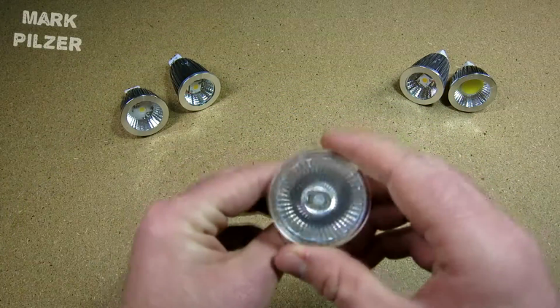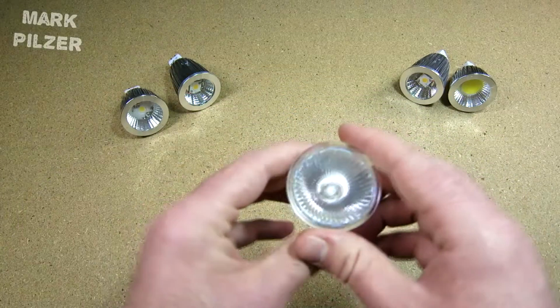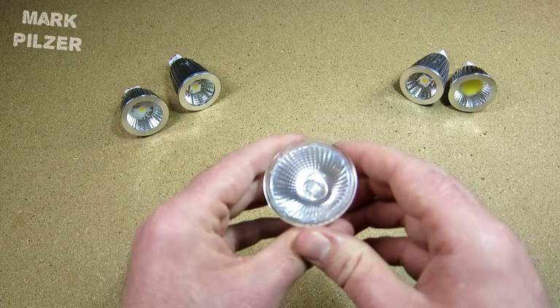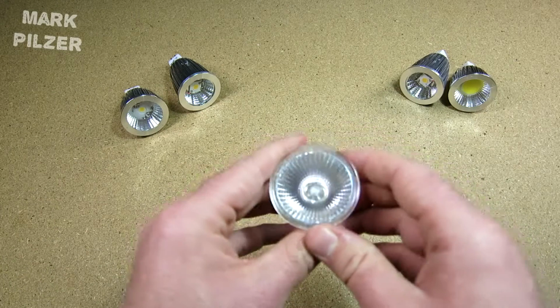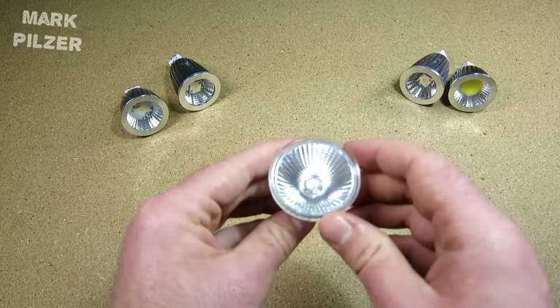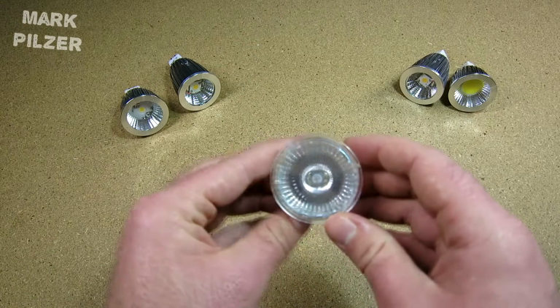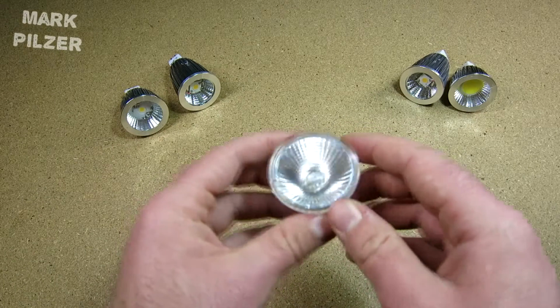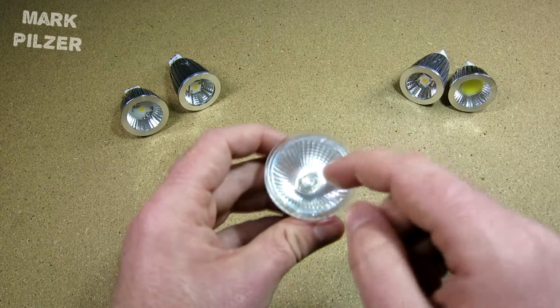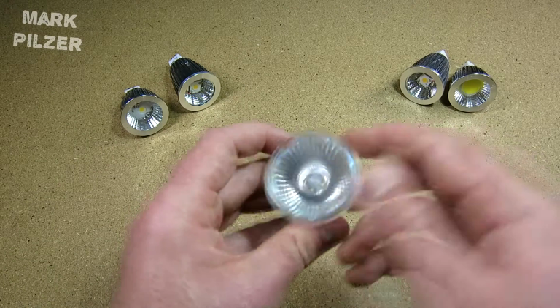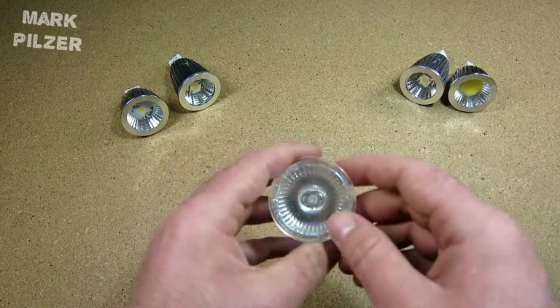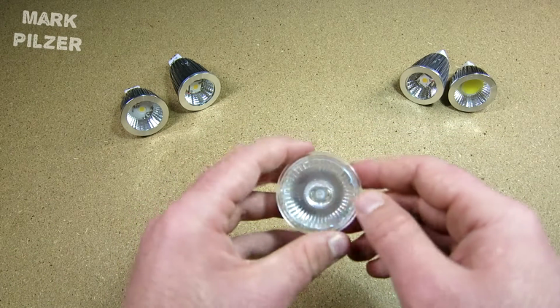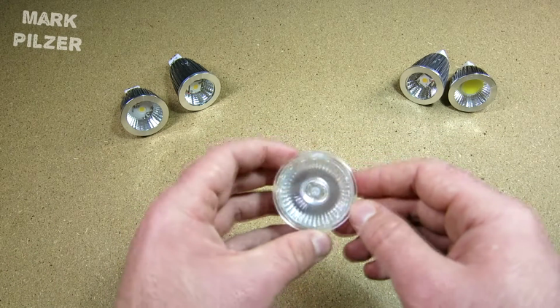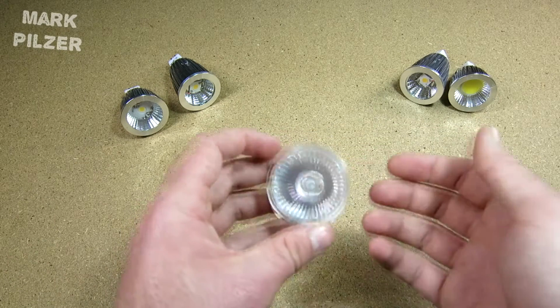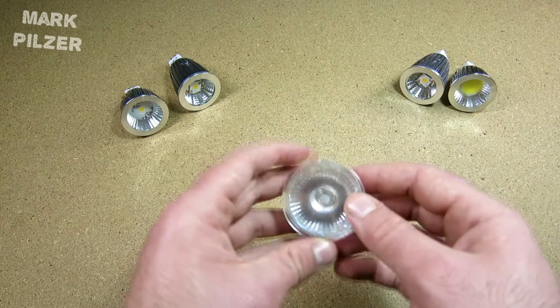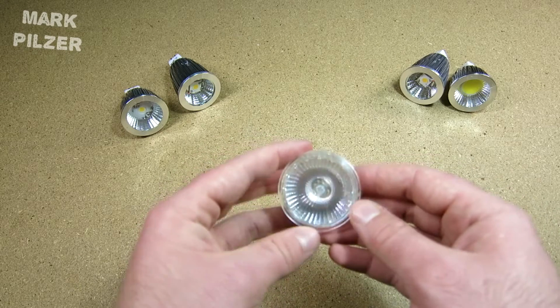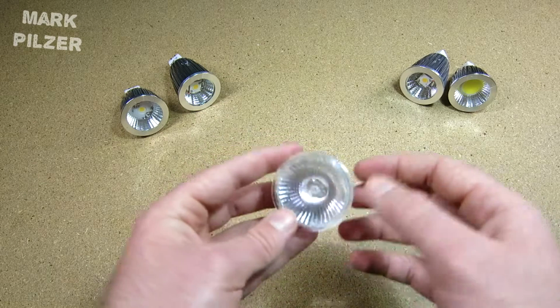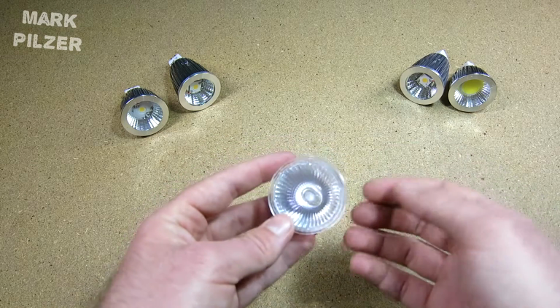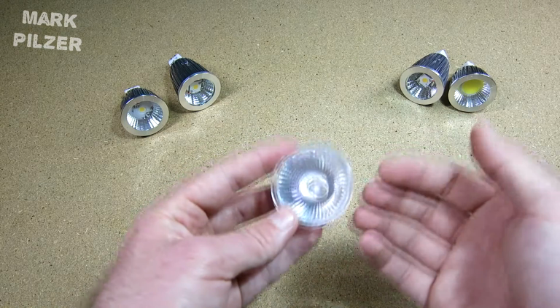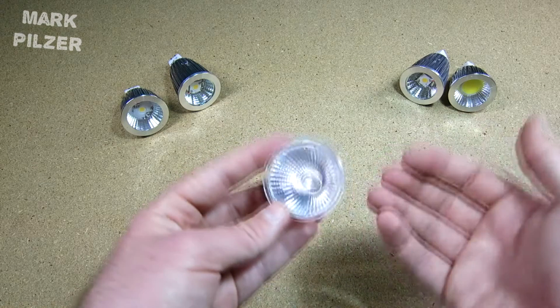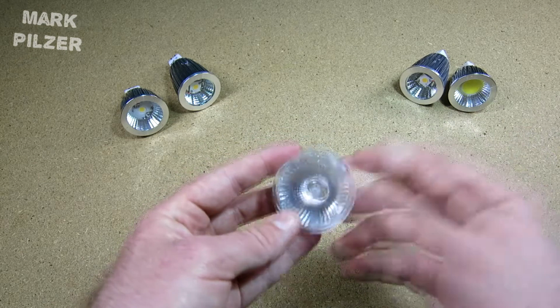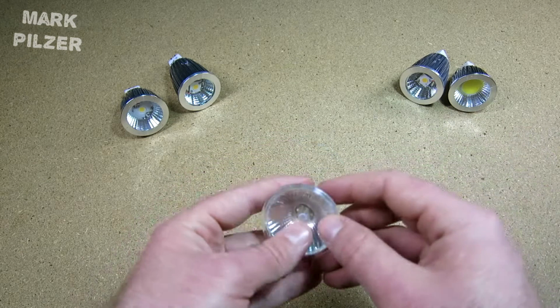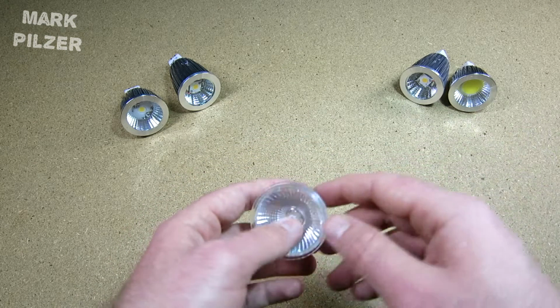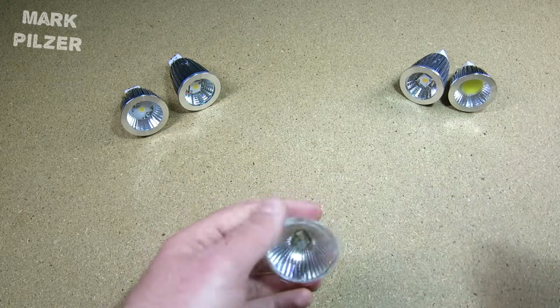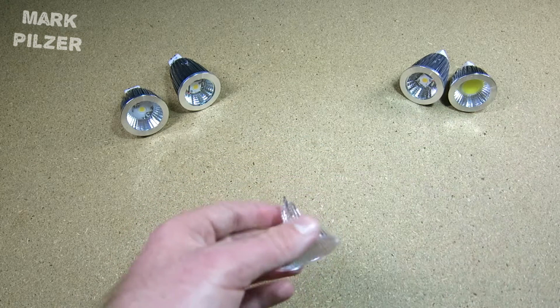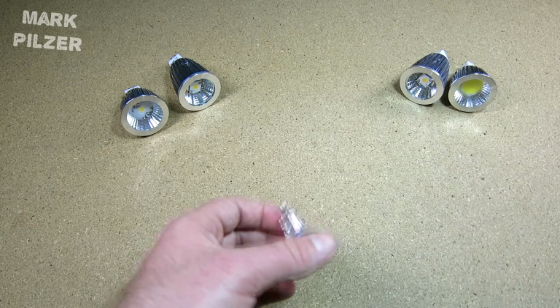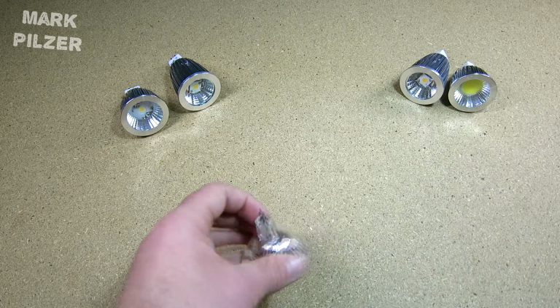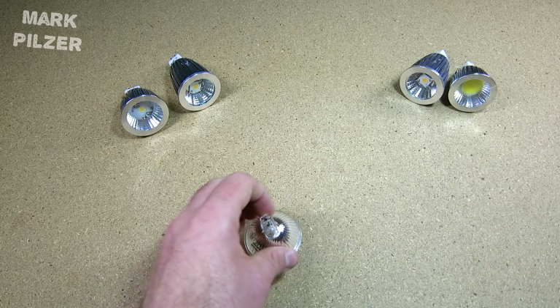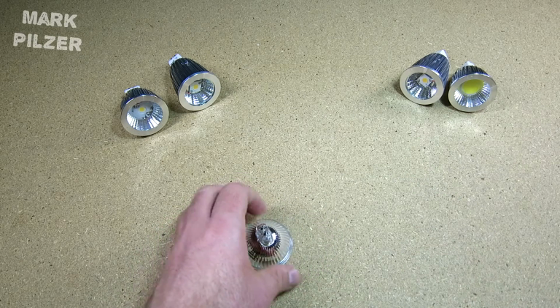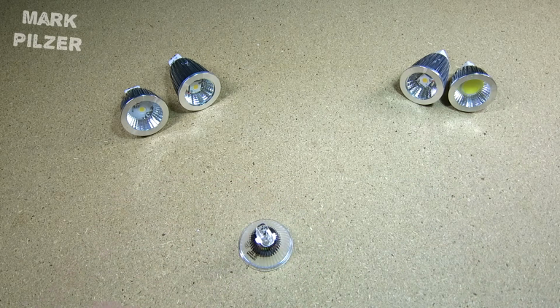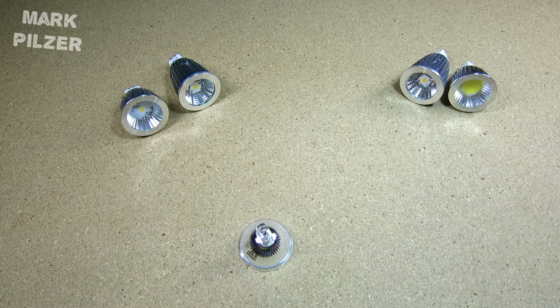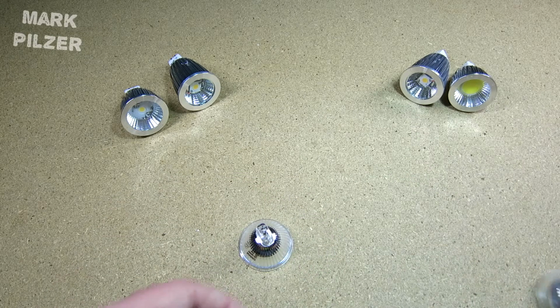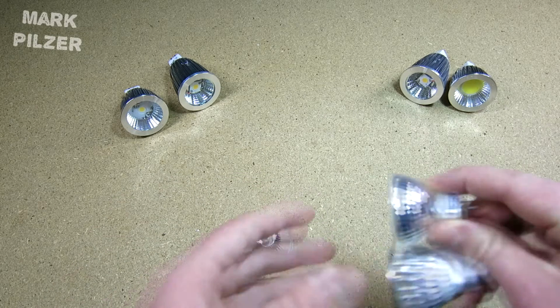I wanted to replace the eight bulbs I use from these ones in my house and I wanted a more cost-effective, or we could say efficient, light source. So I started to go ahead with LEDs, and you can usually get them in these variants.